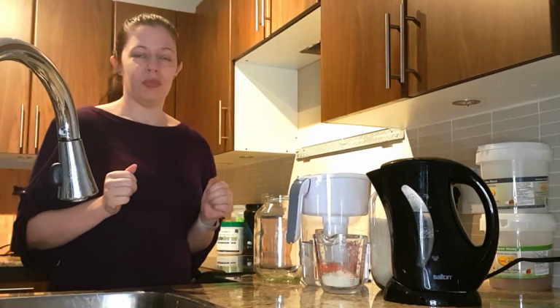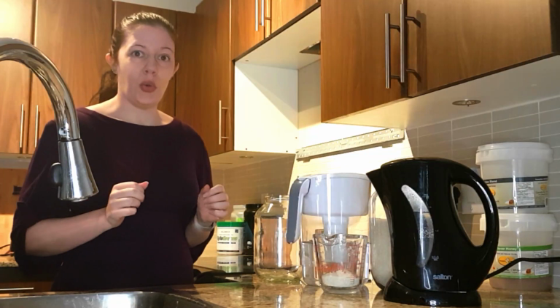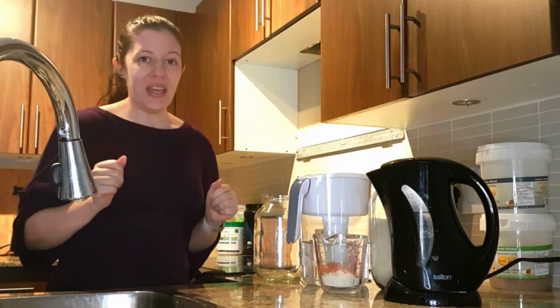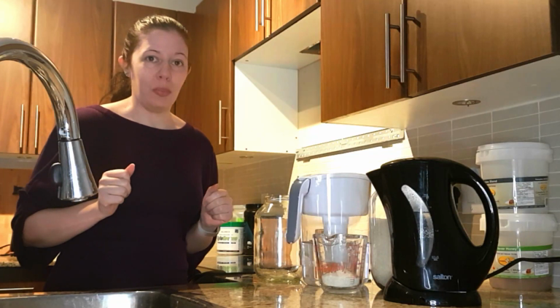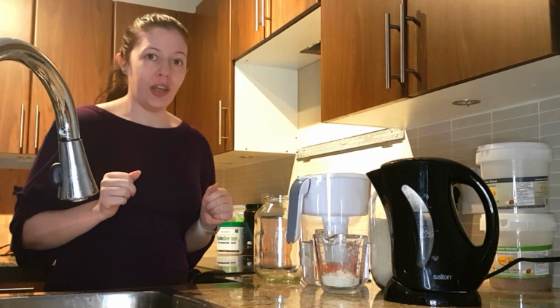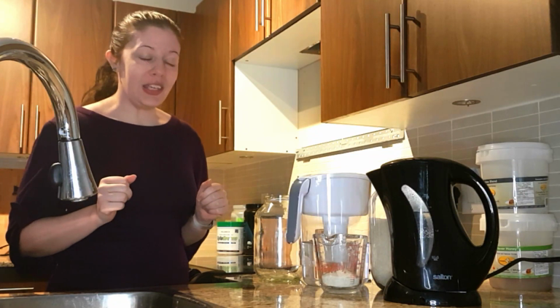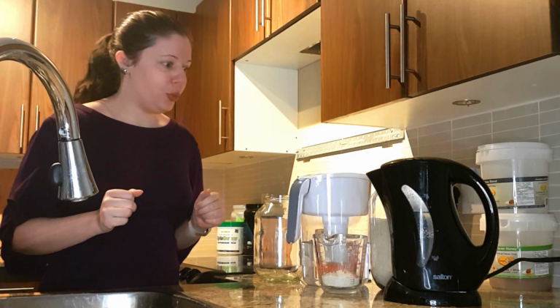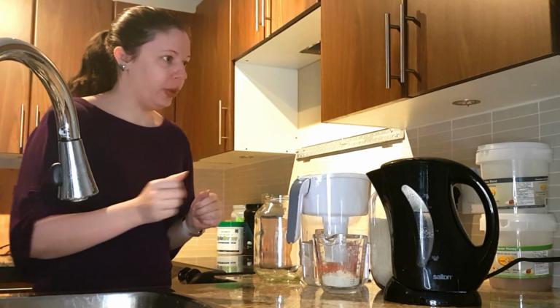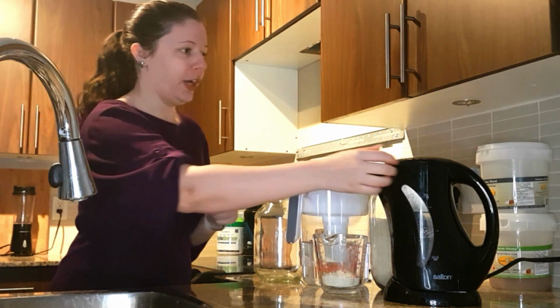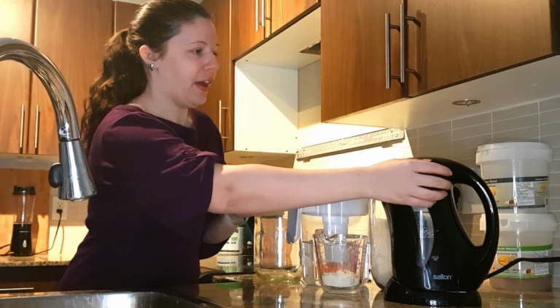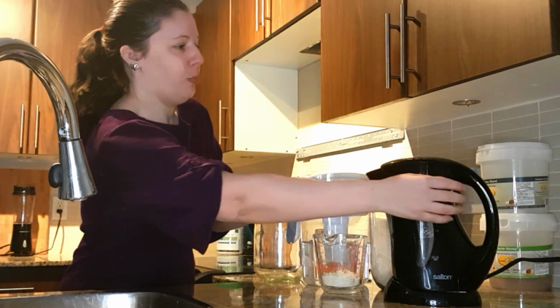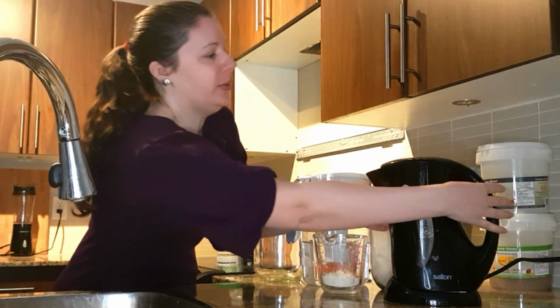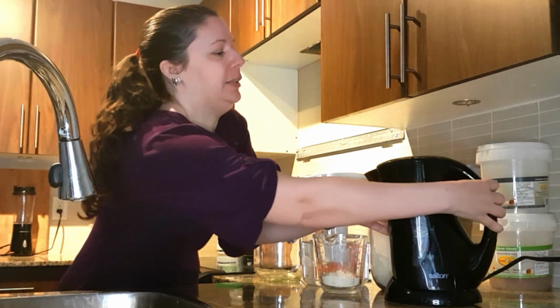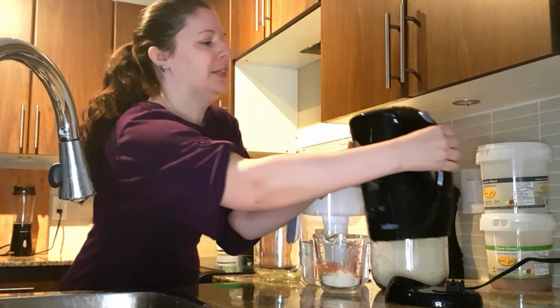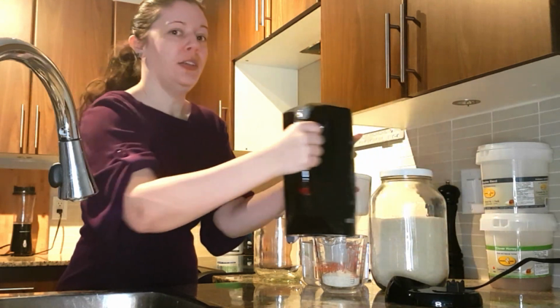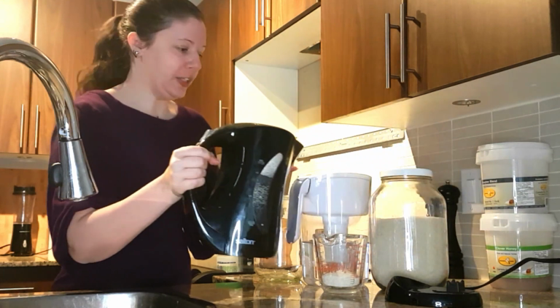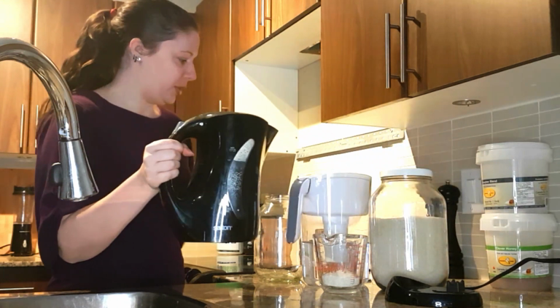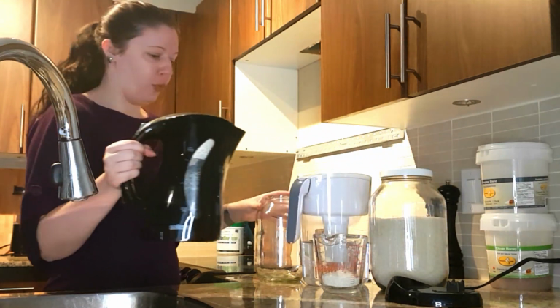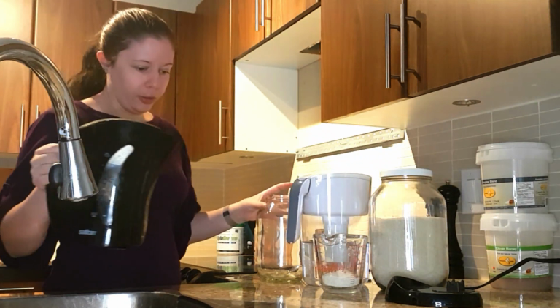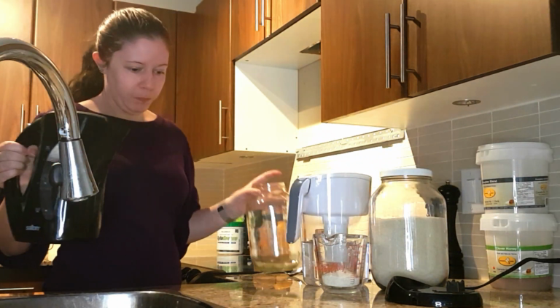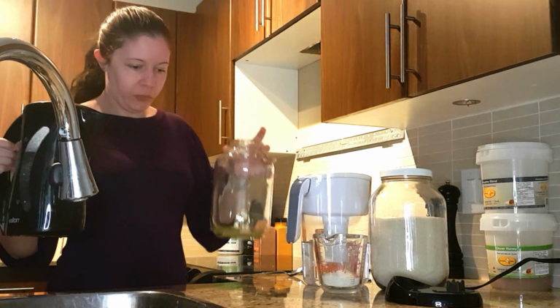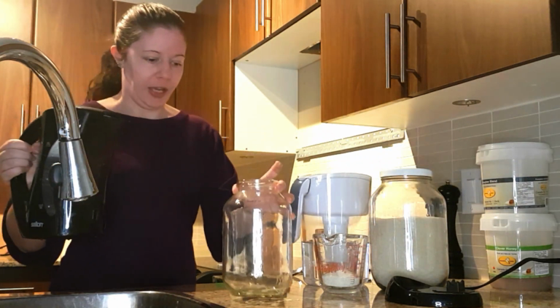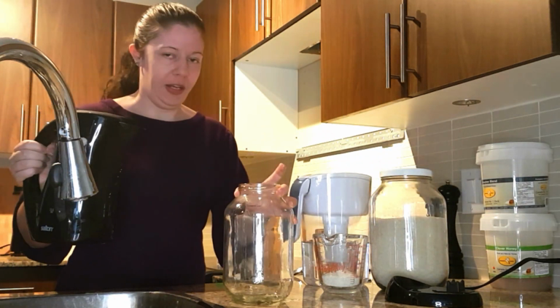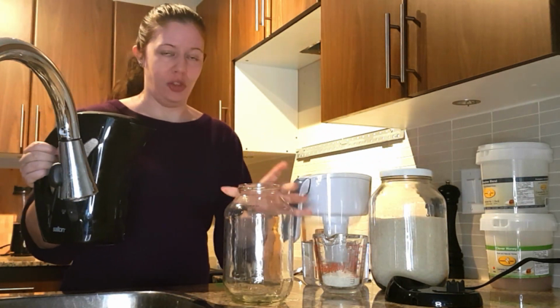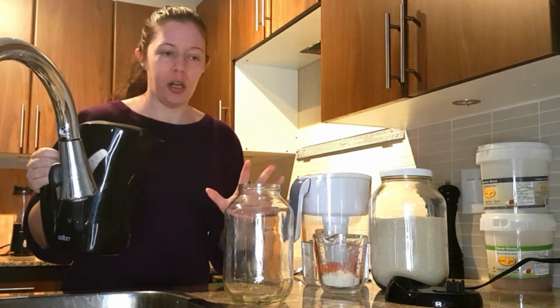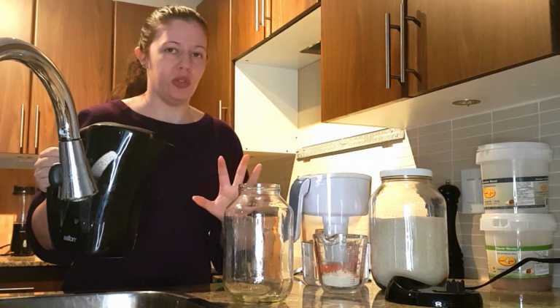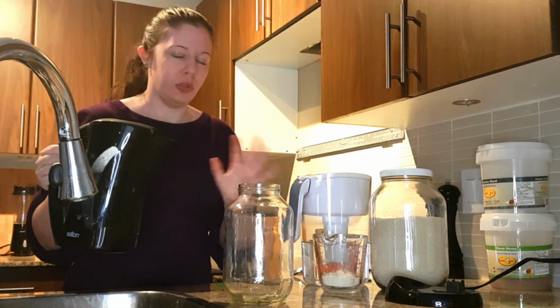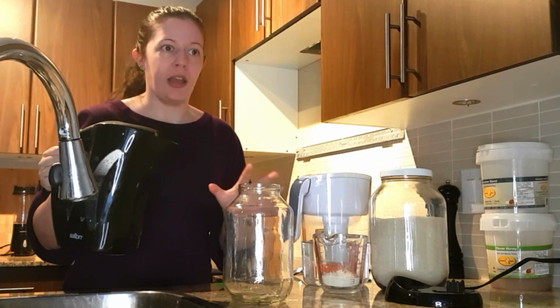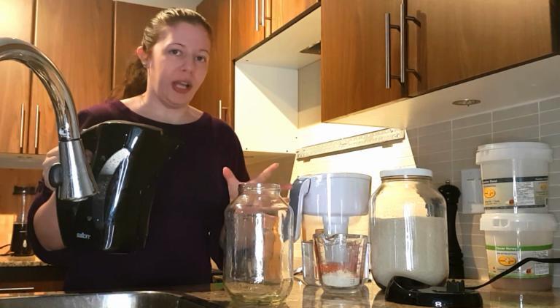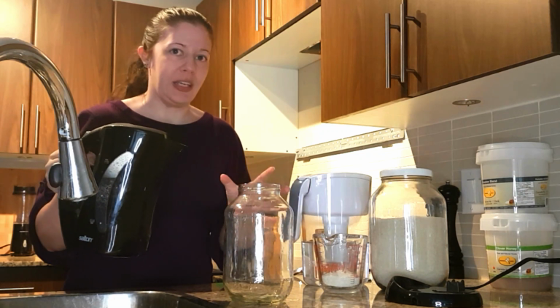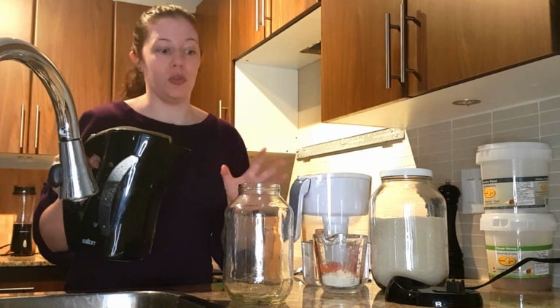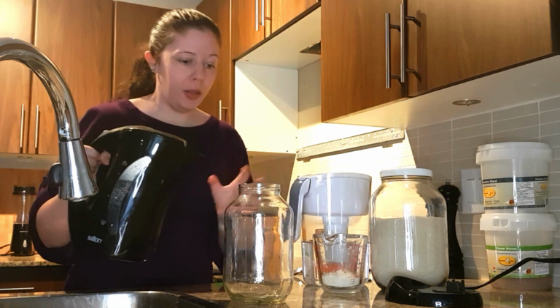Making kombucha is super simple. I have boiled six cups of water. I have an empty jar. You always want to use glass or plastic — never use metal.